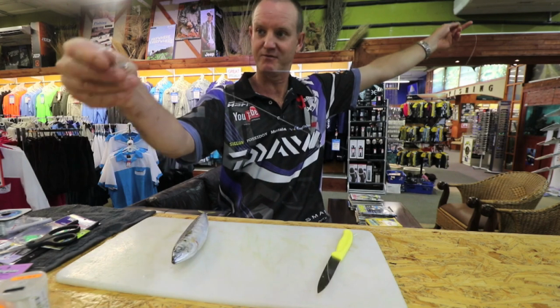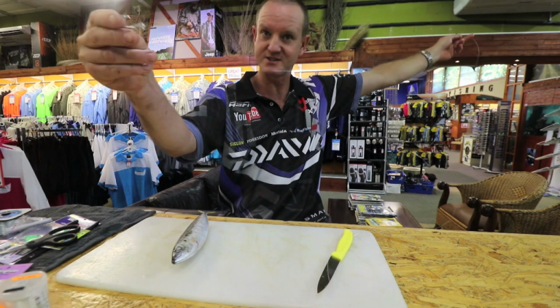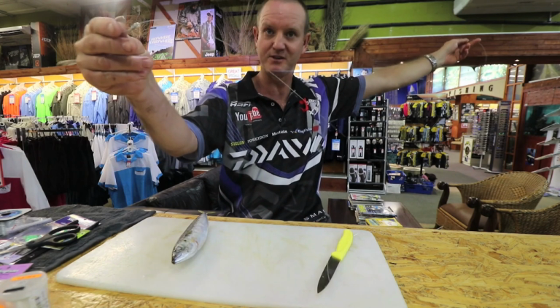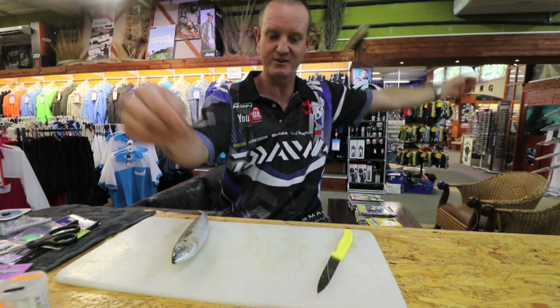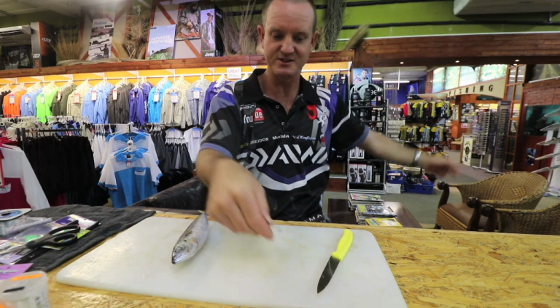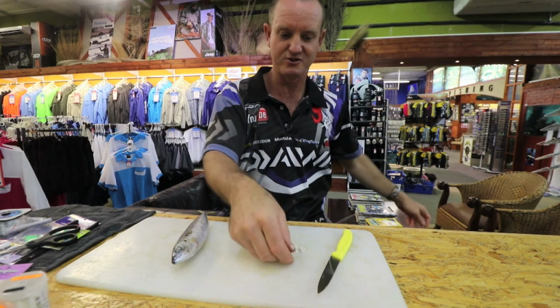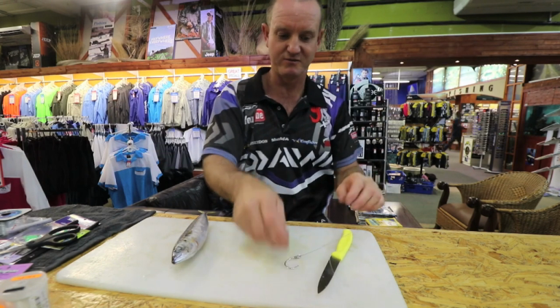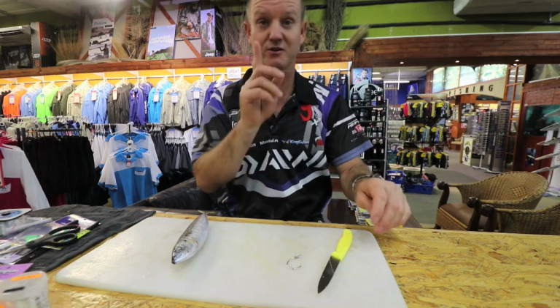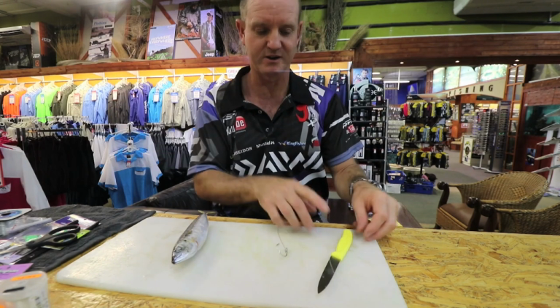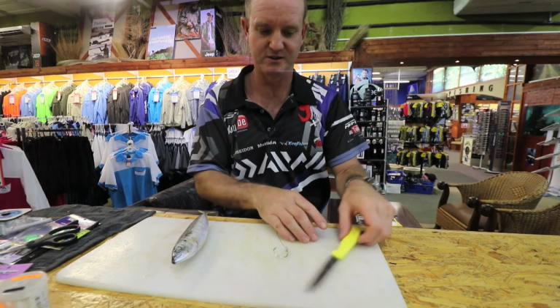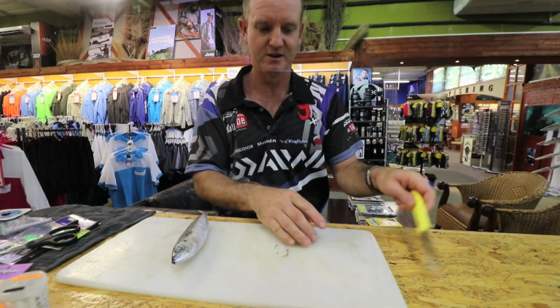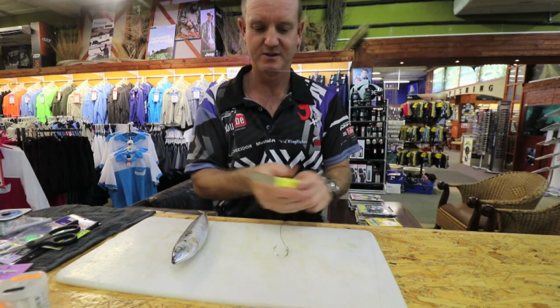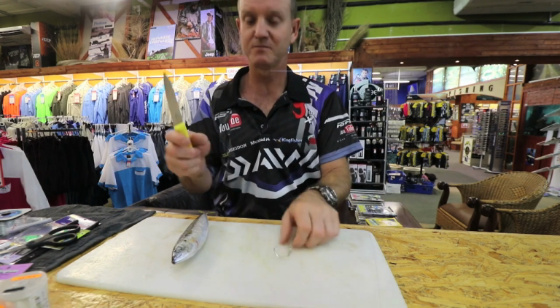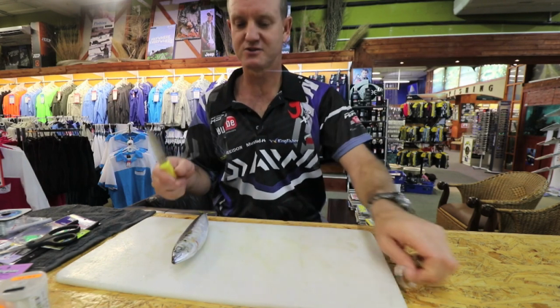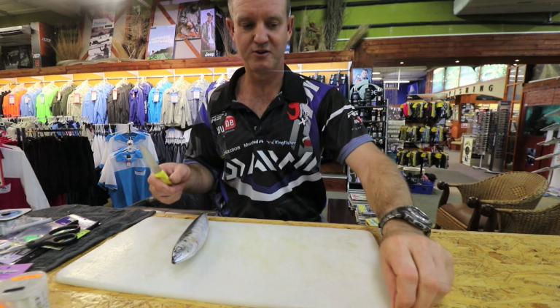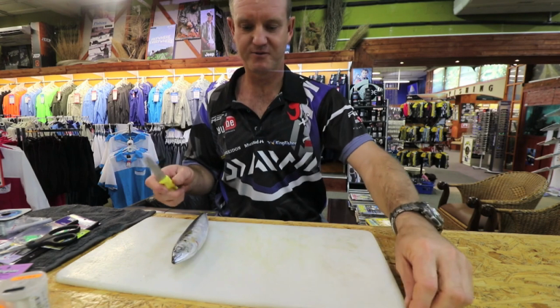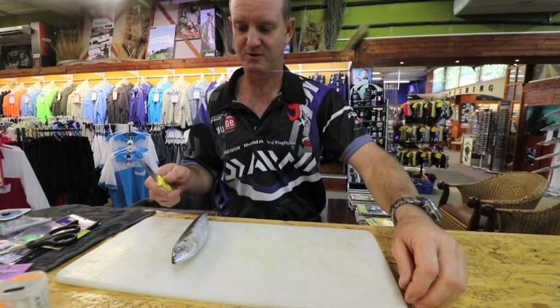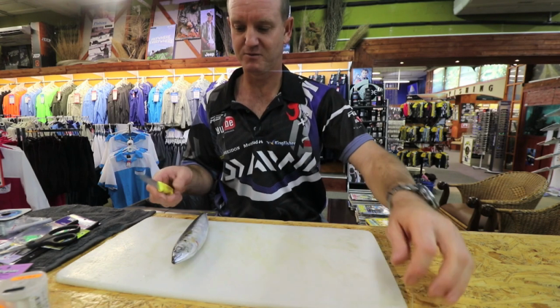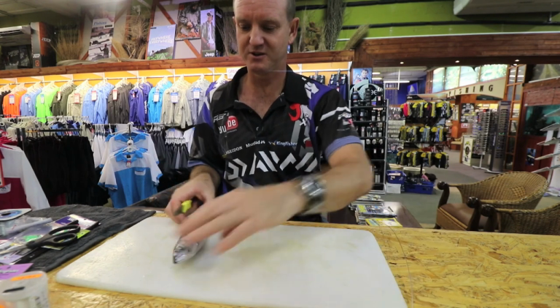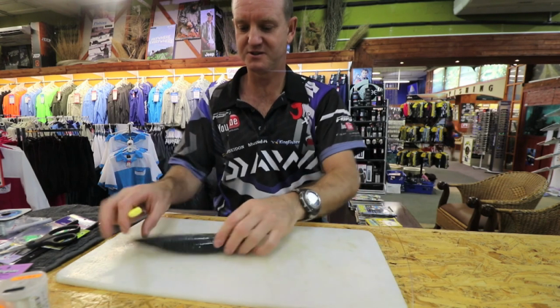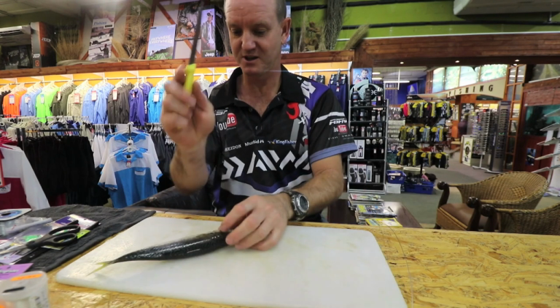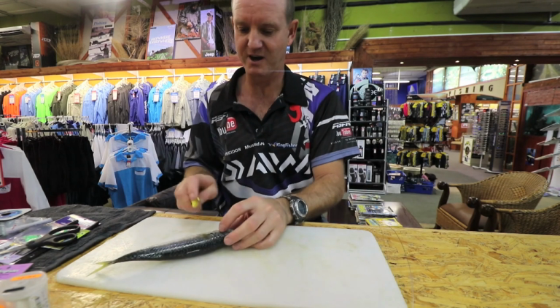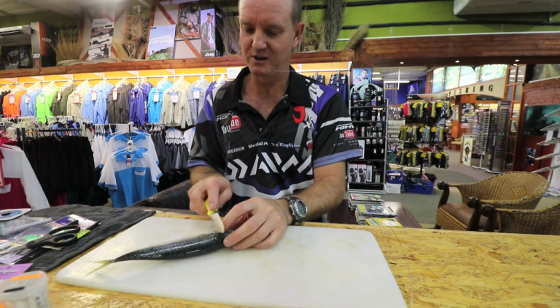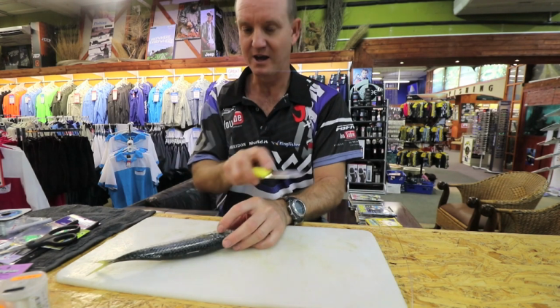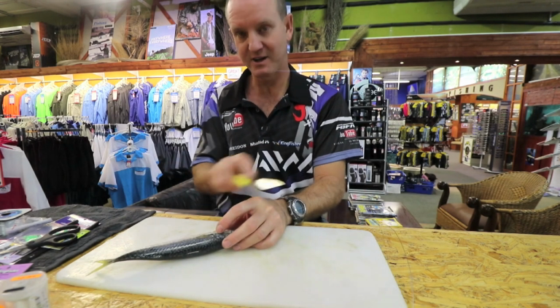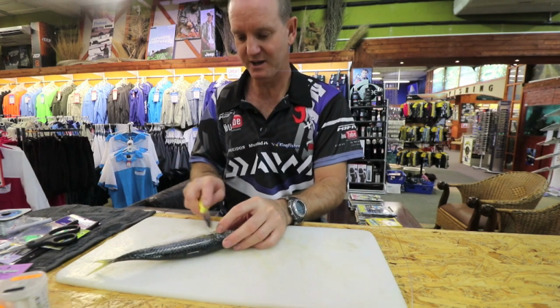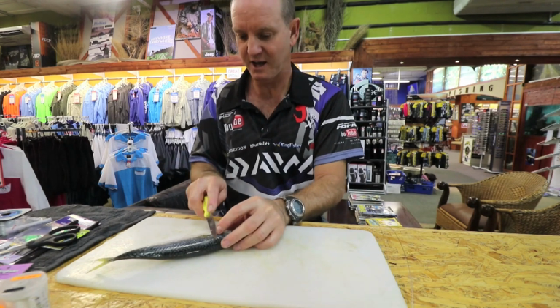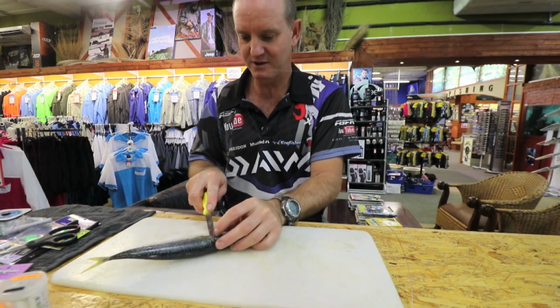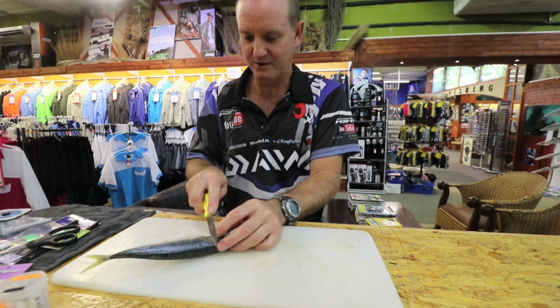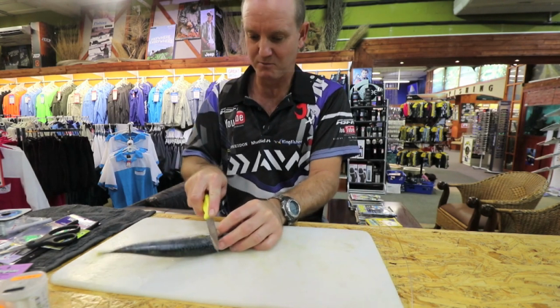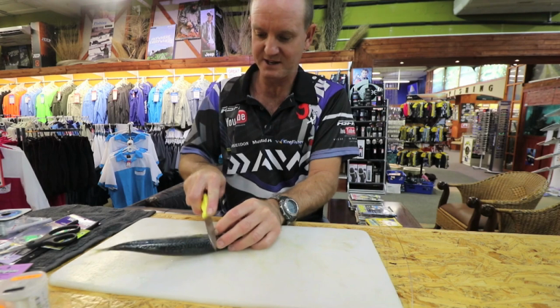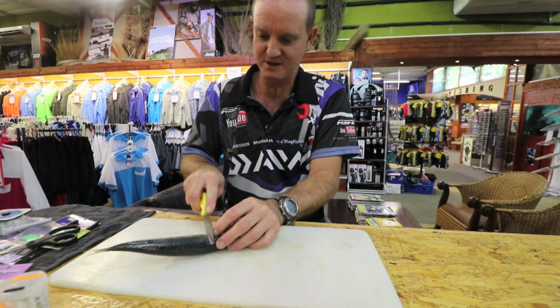Very simple, very easy to do, very quick. Simply to start off, what we're going to do is take your mackerel and I'm going to cut it at an angle to get a lot more blood exposed.